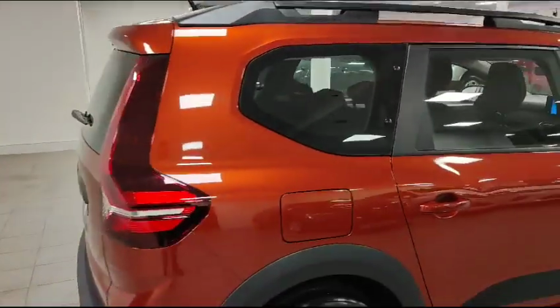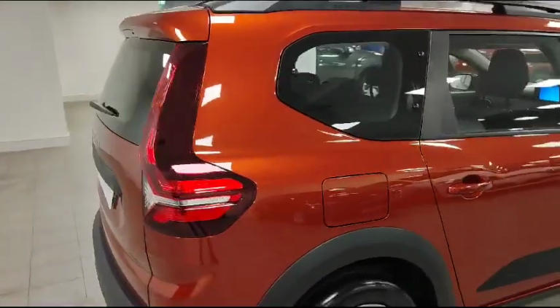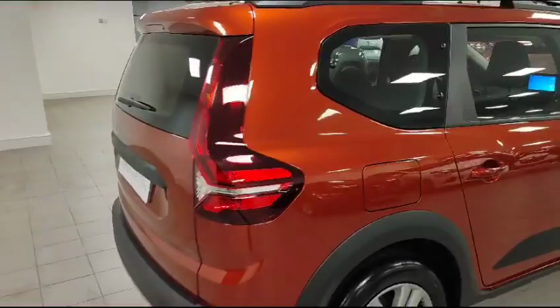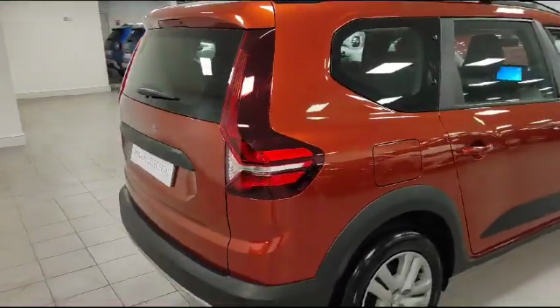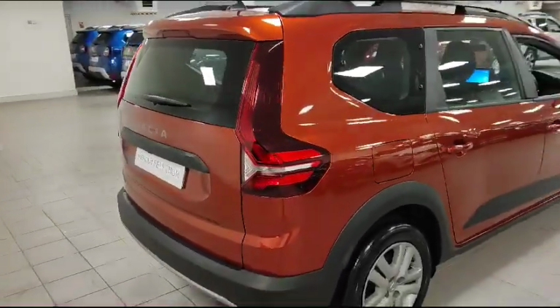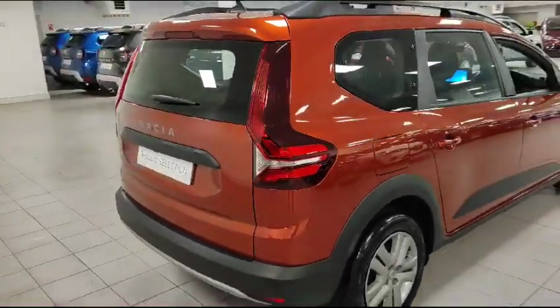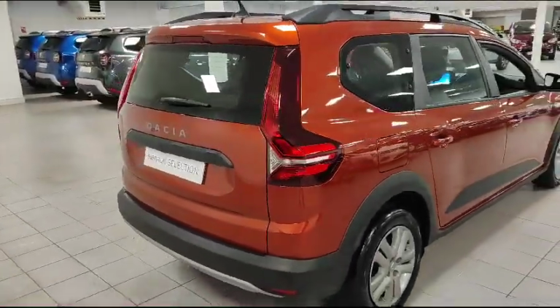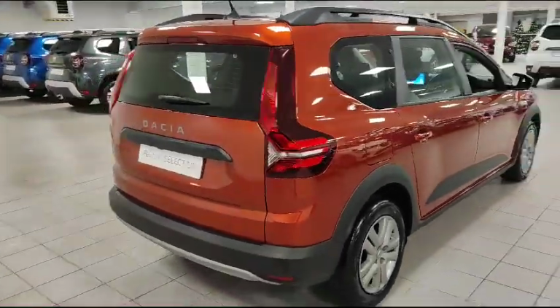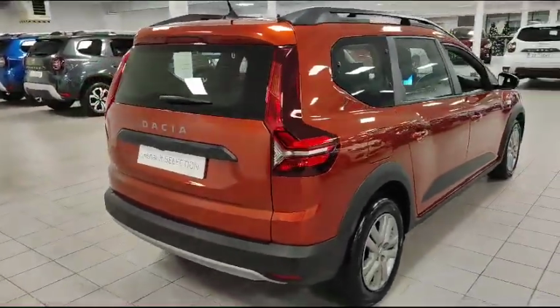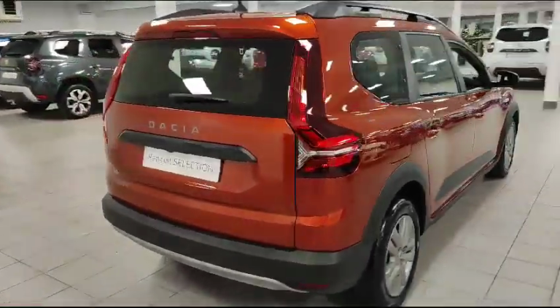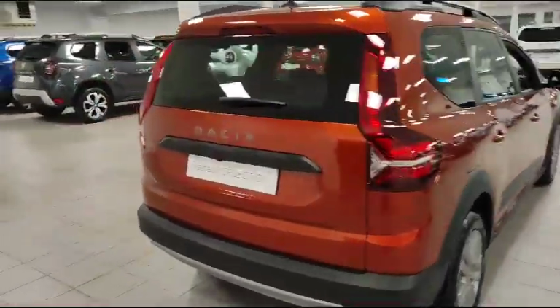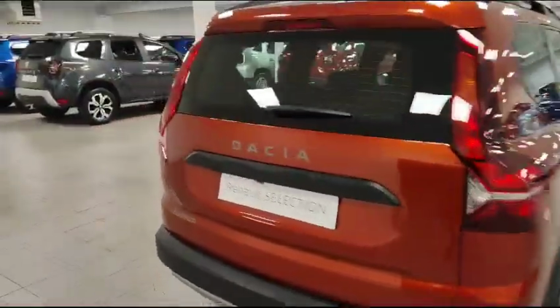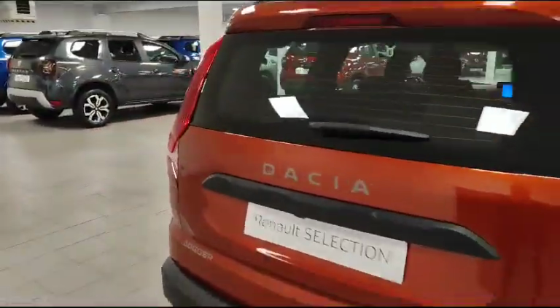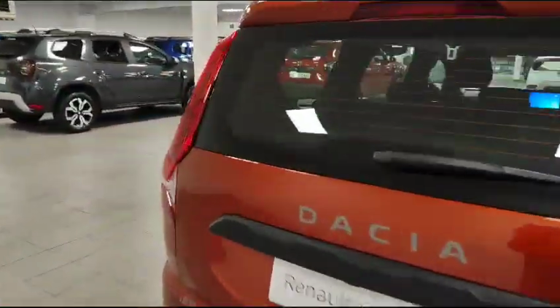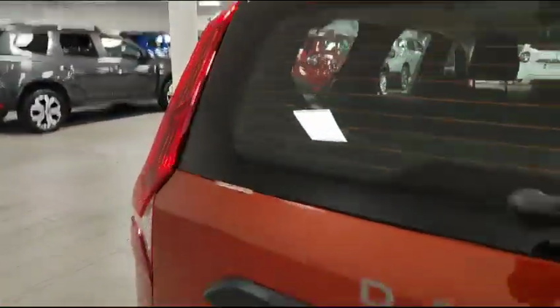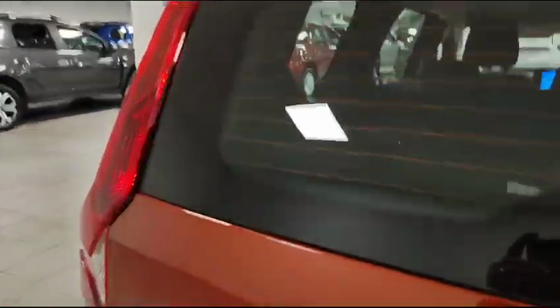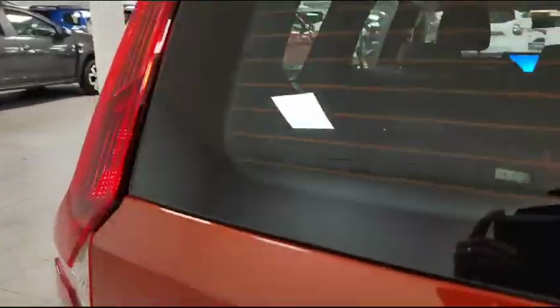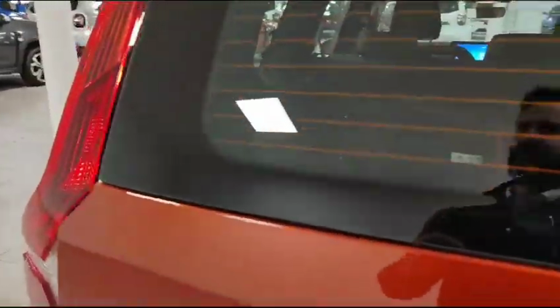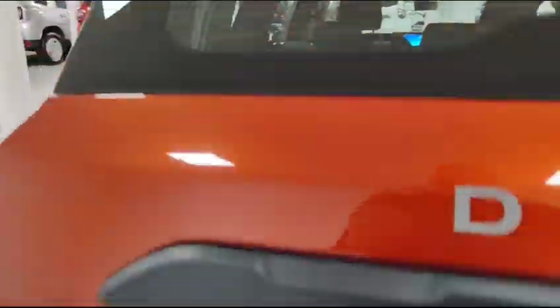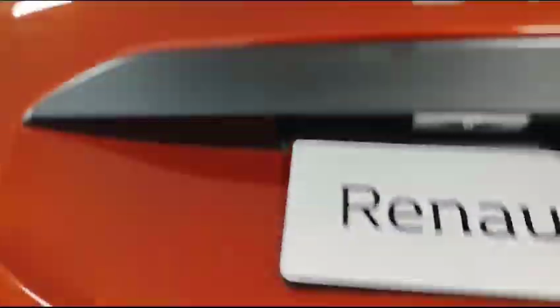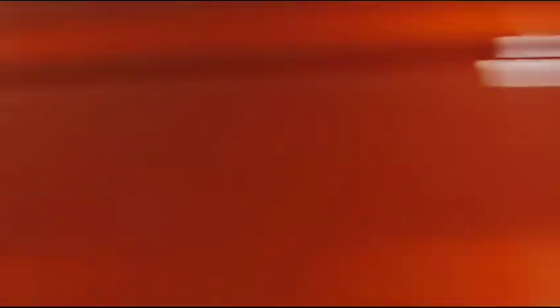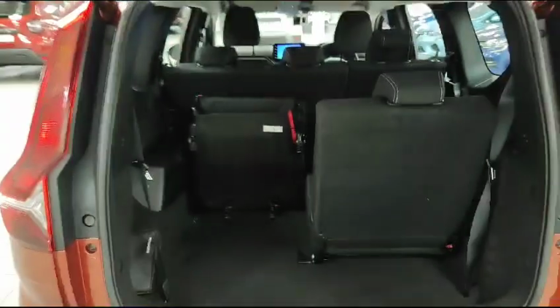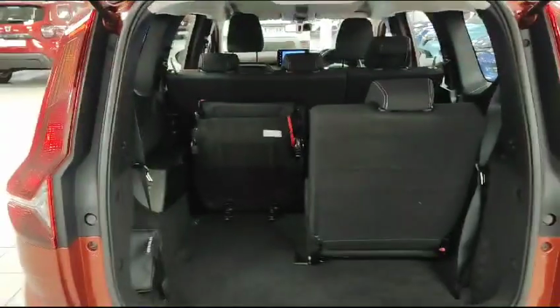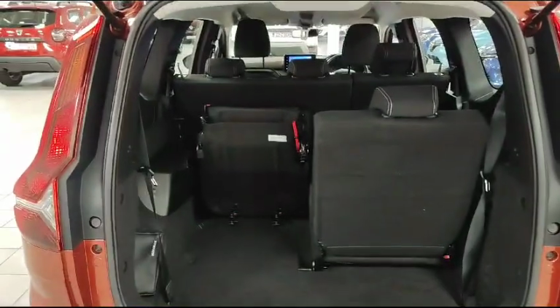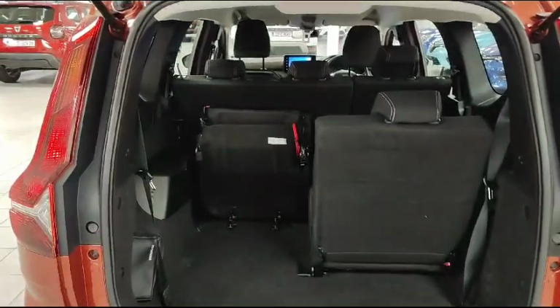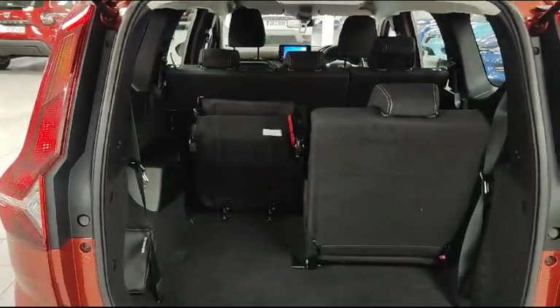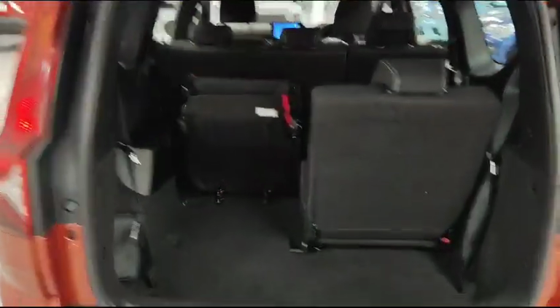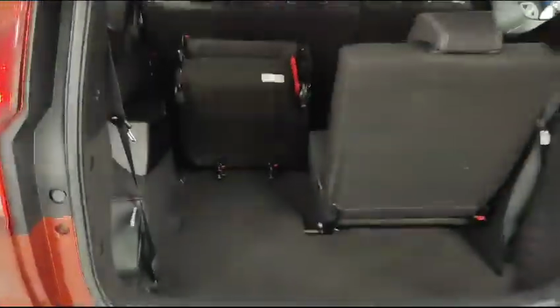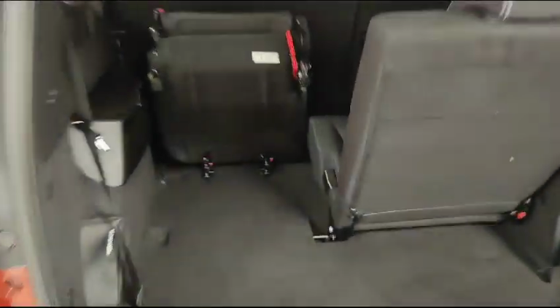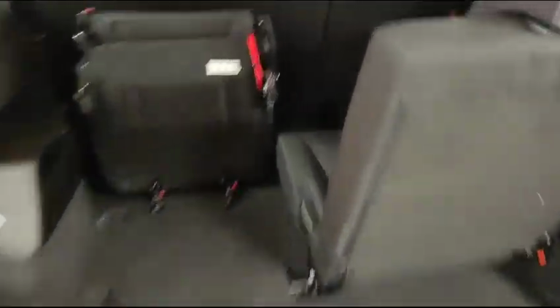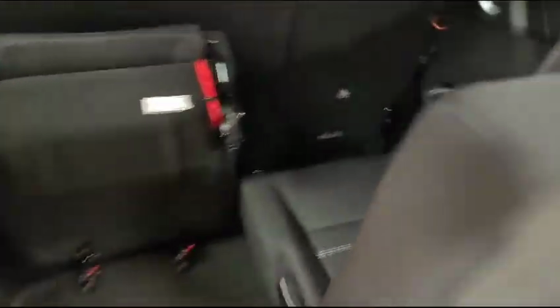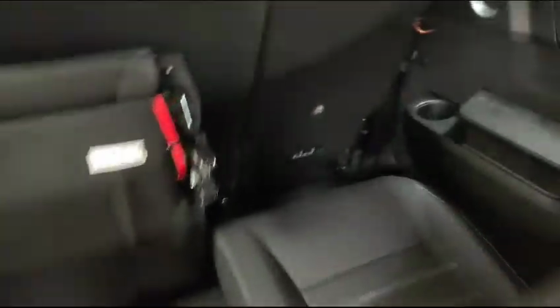Around the rear you've got parking sensors and camera. I'm going to give you a quick look inside the boot — so one of the seats is up, one of the seats is down, just to show you the leg room on the back of it there.